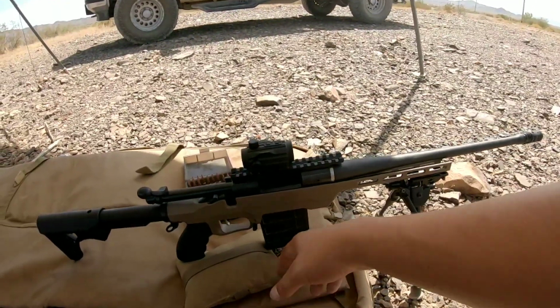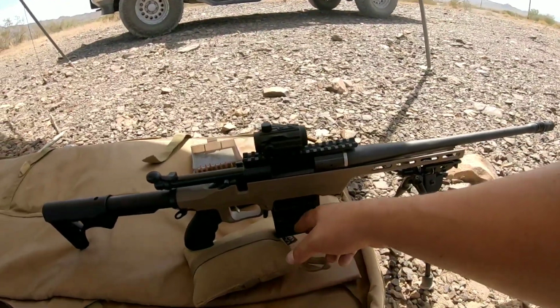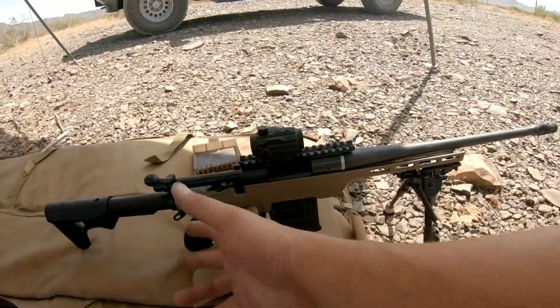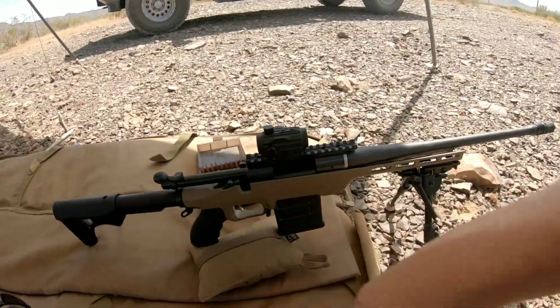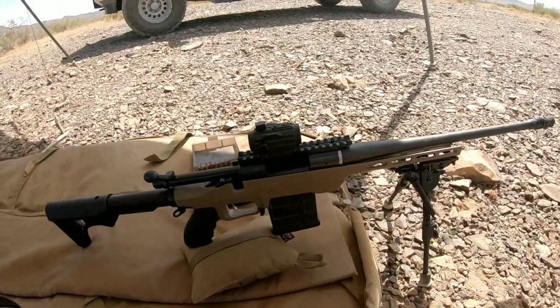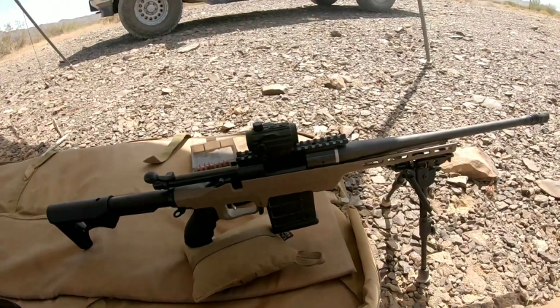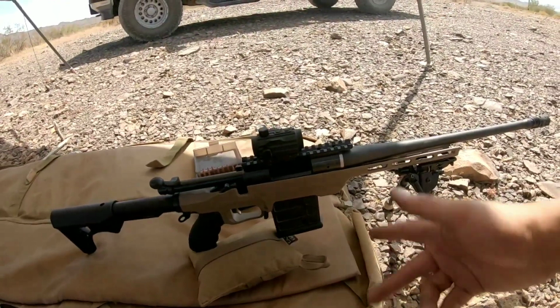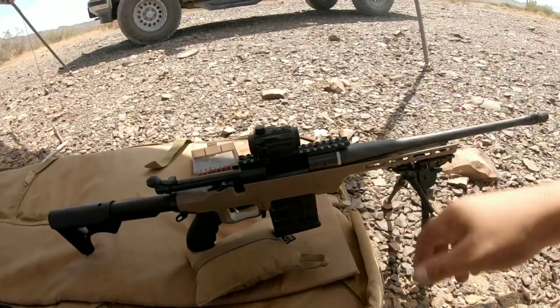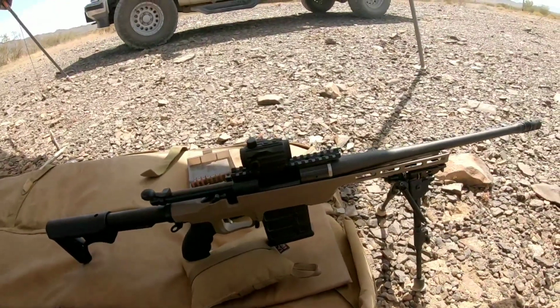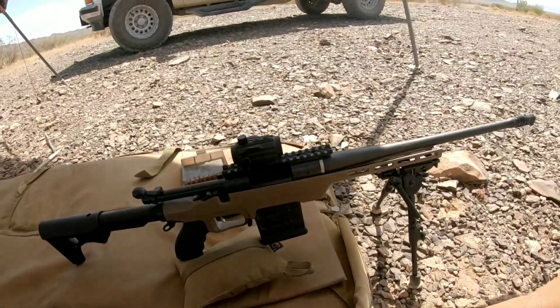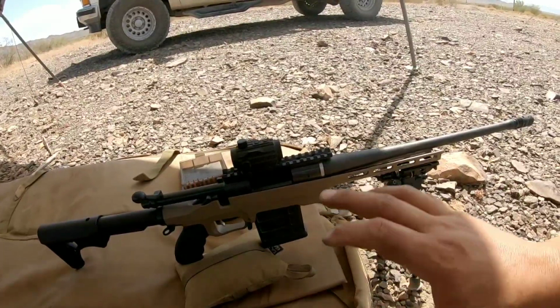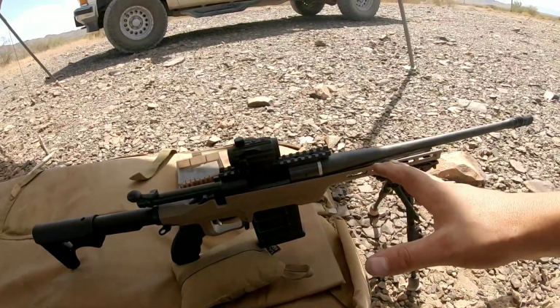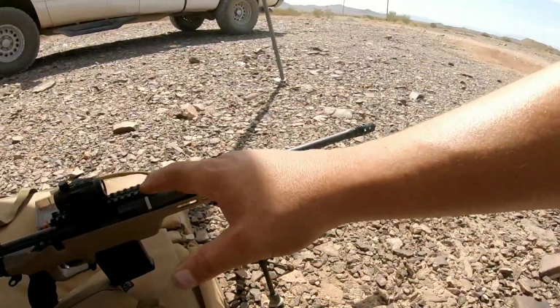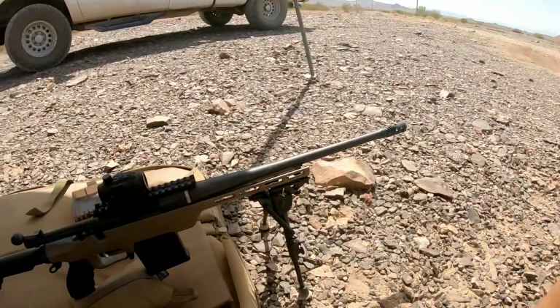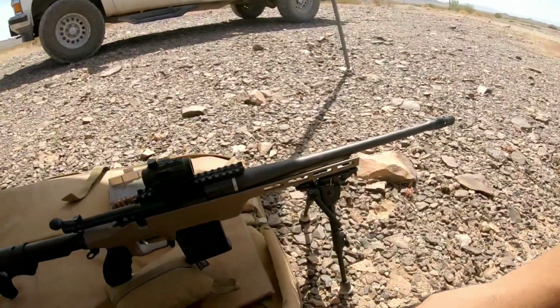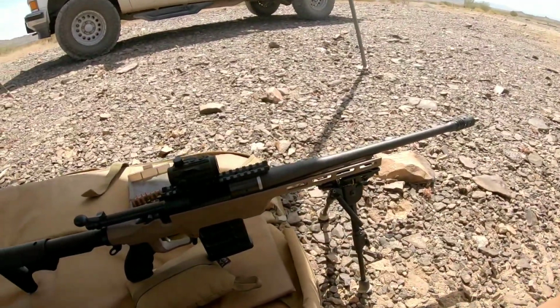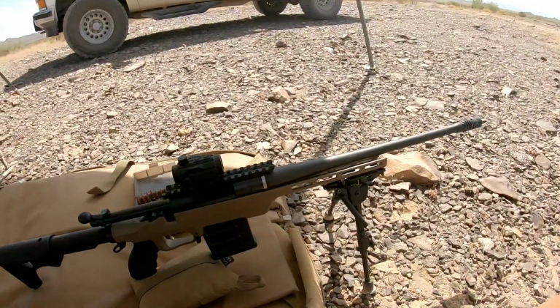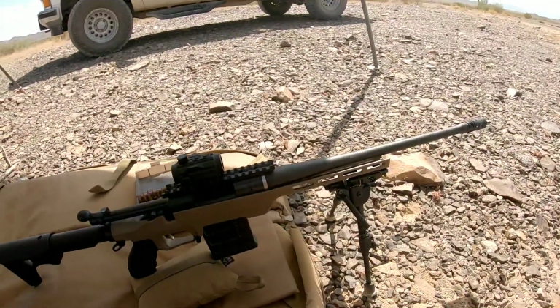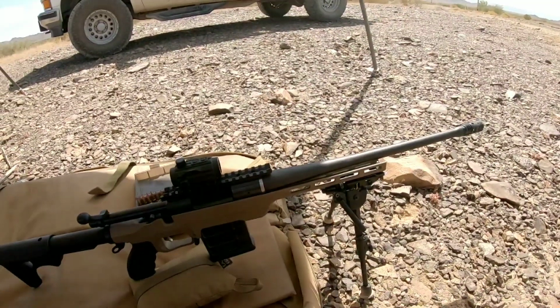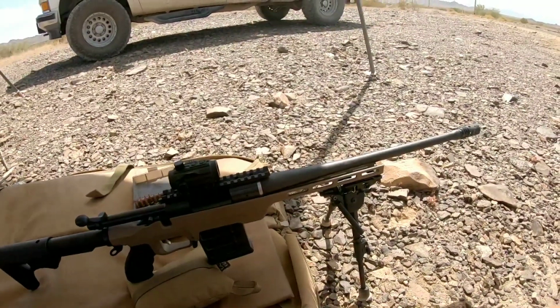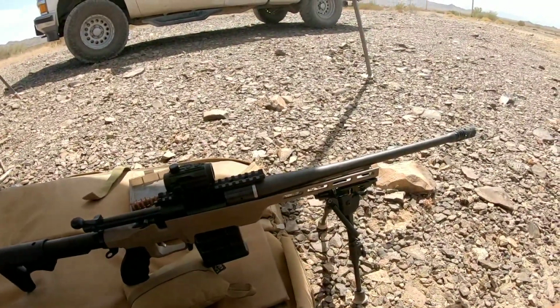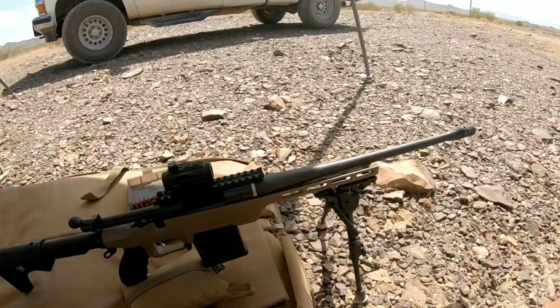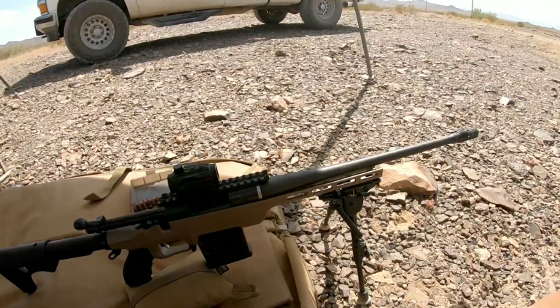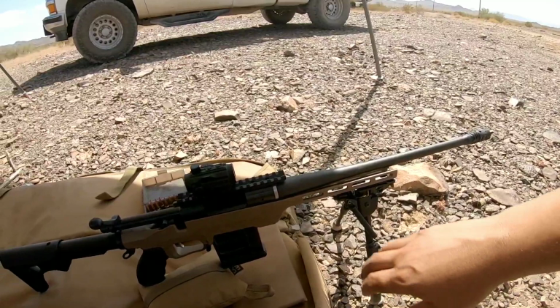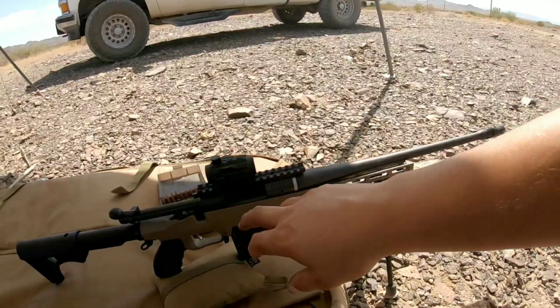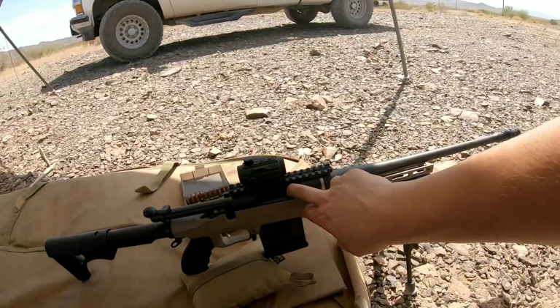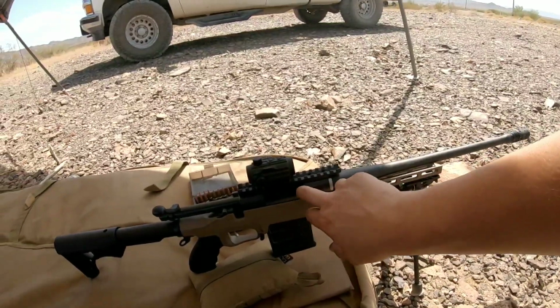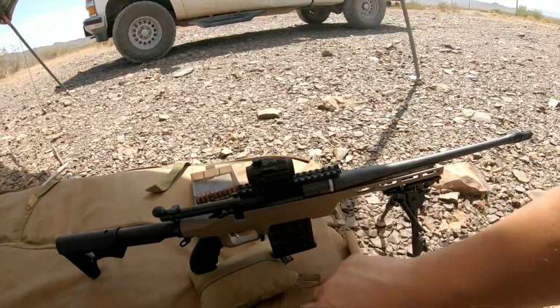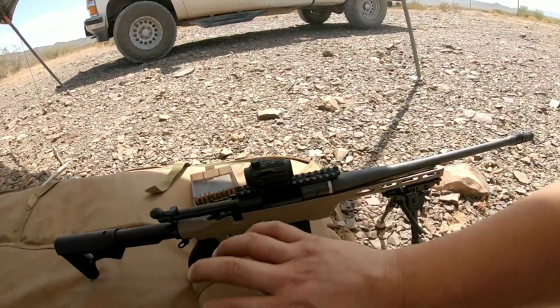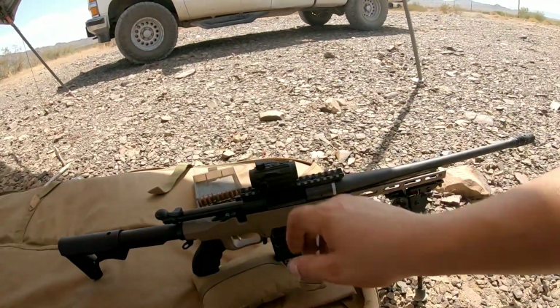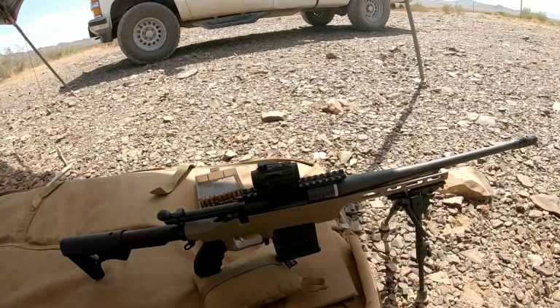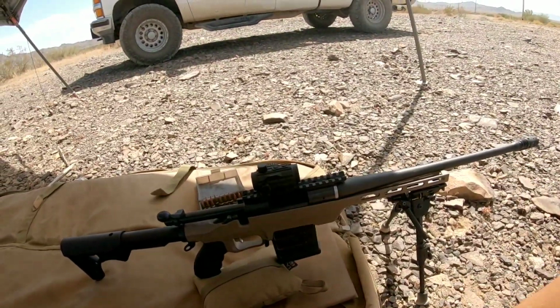AICS mags, MDT chassis — very, very lightweight. This one particularly is chambered in 300 AAC Blackout. But with a Remington 700 action, we can pretty much build whatever you want.